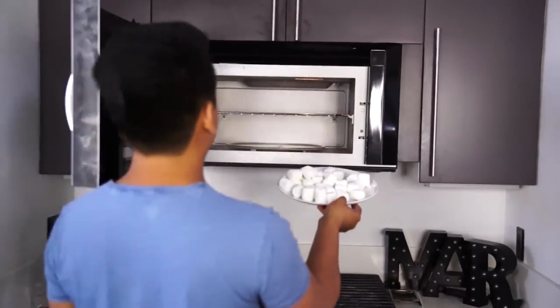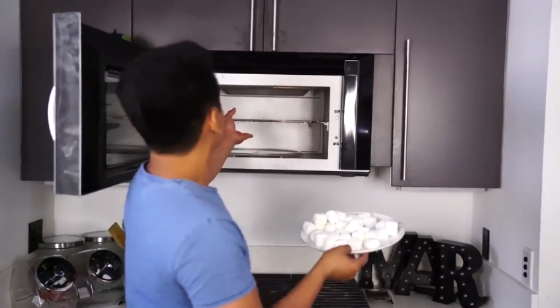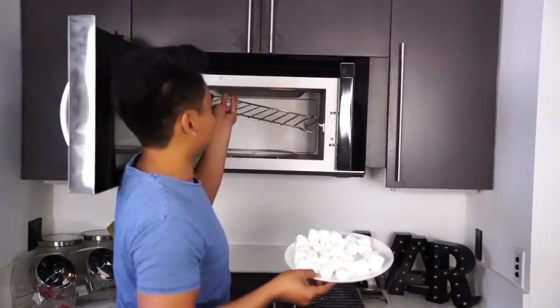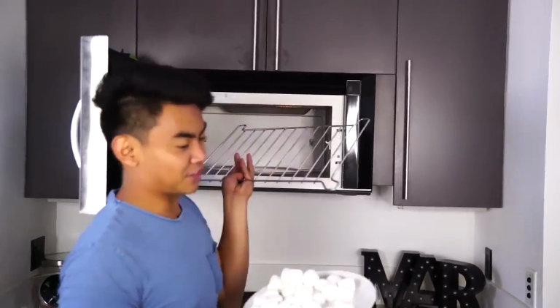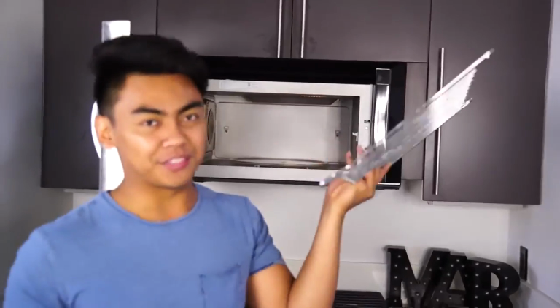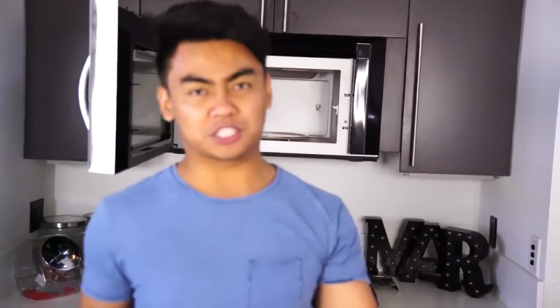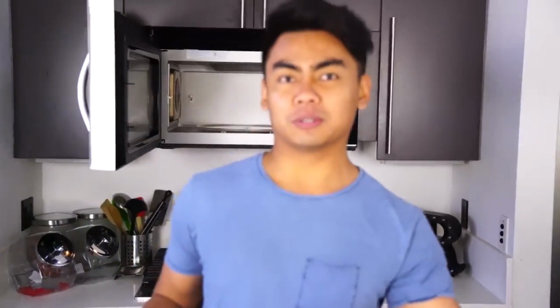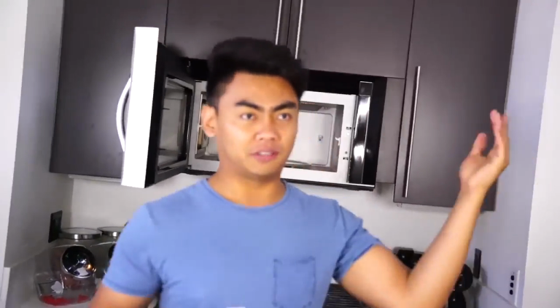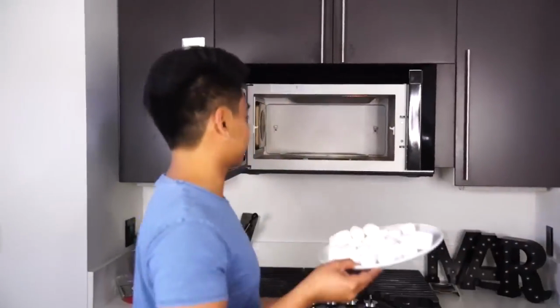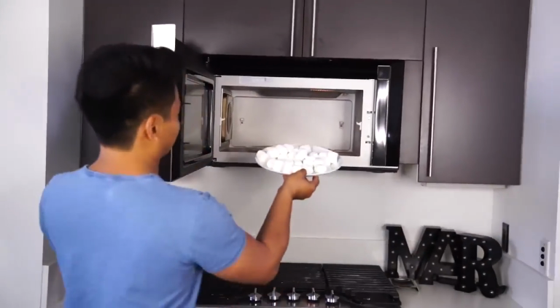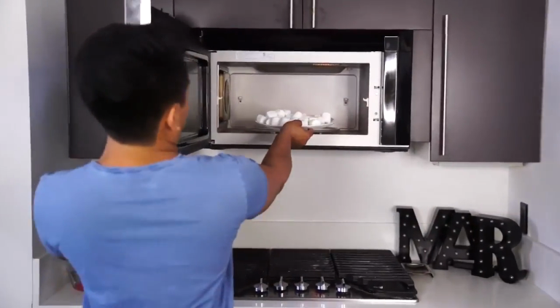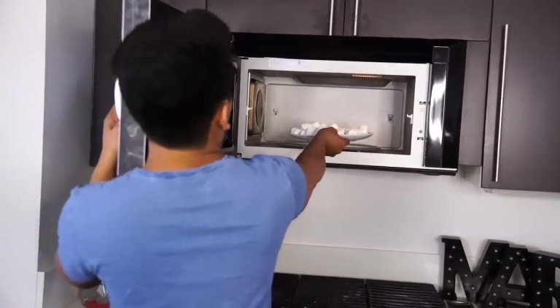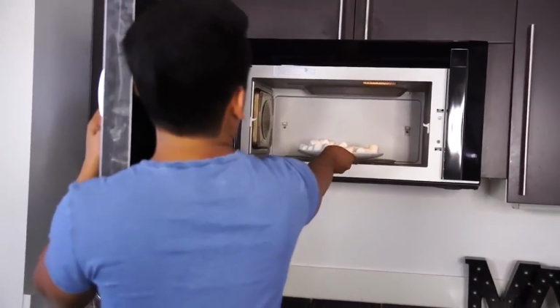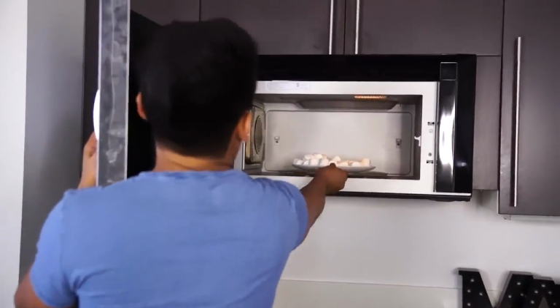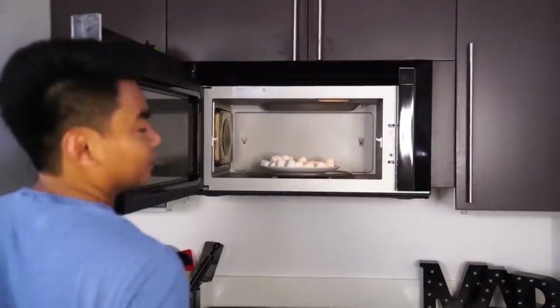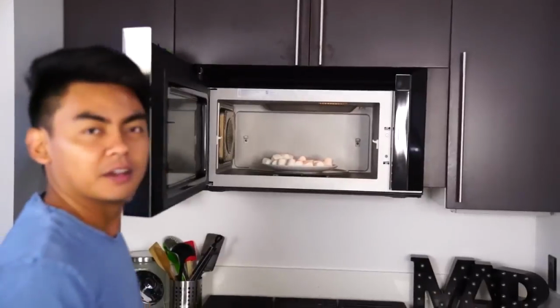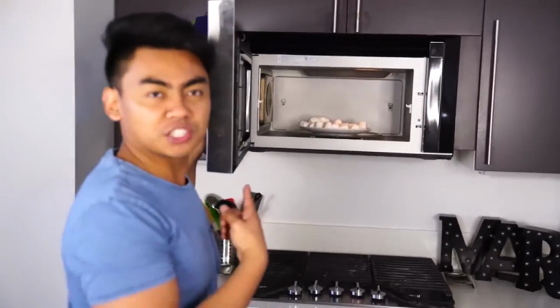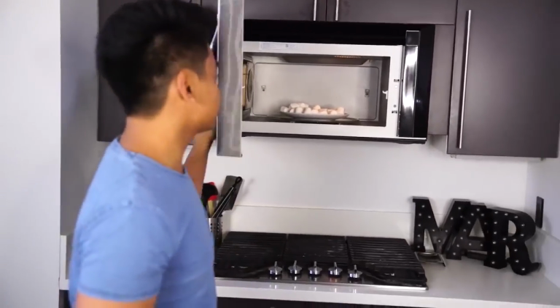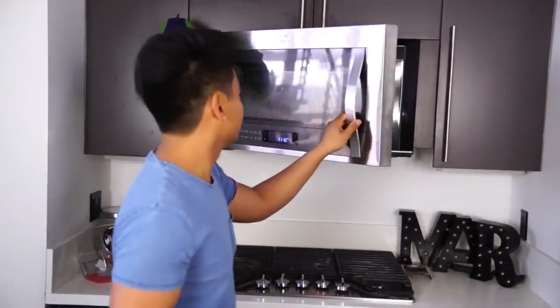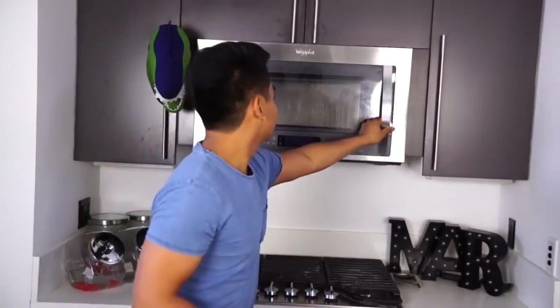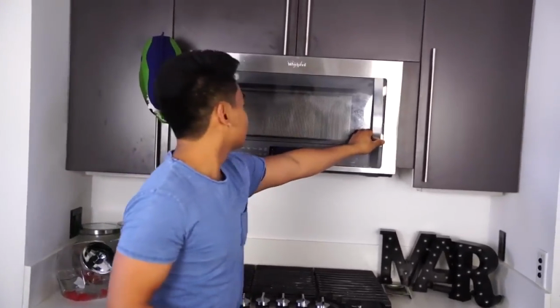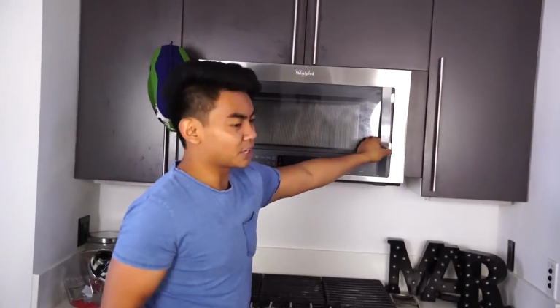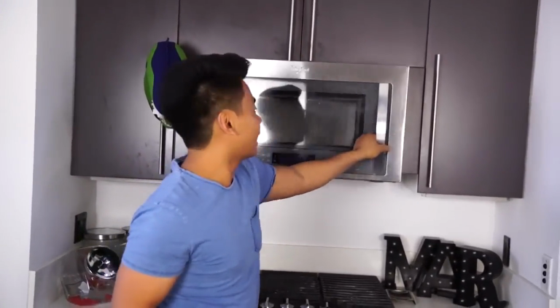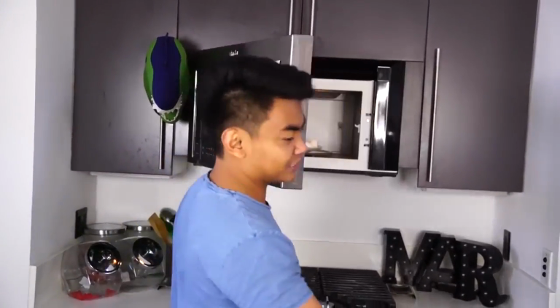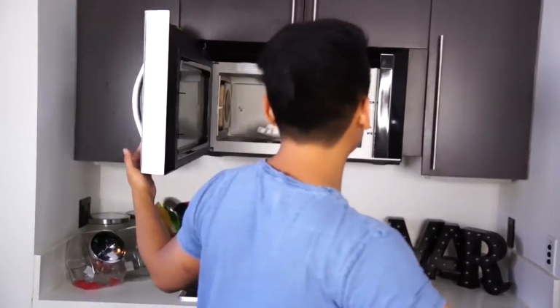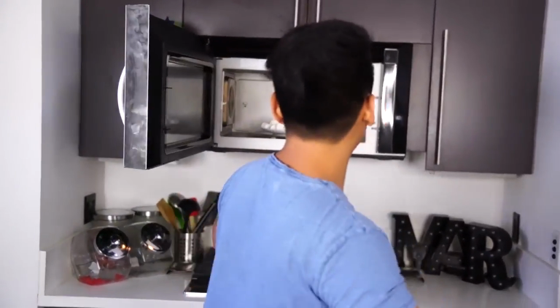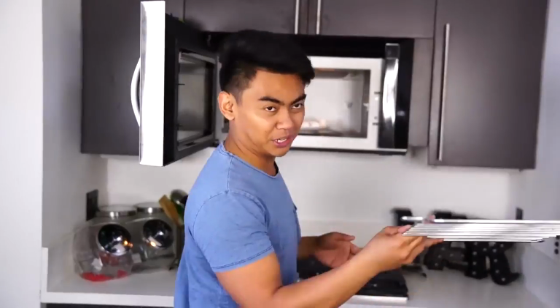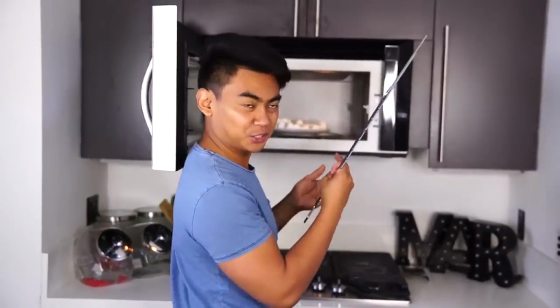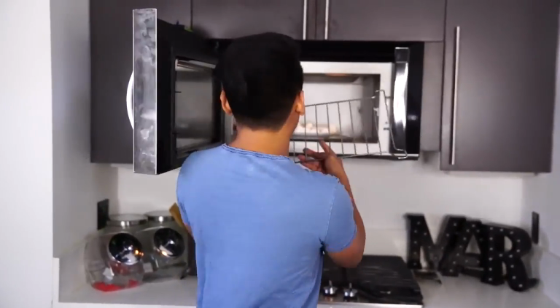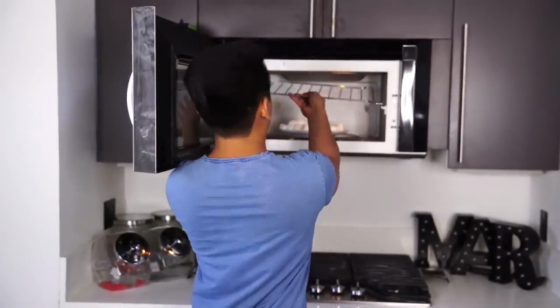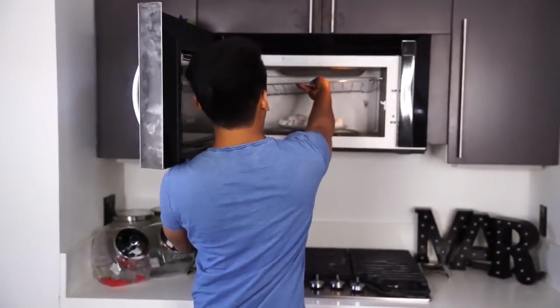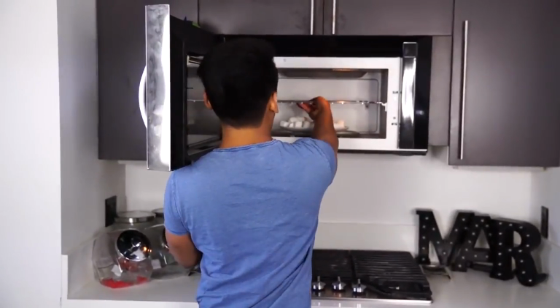Let's take this off — I don't want this to explode. We don't even know if it's going to explode or not, so here we go. Marshmallows — let's close it up. Actually you can't even see it on camera, so let's put this back up here.